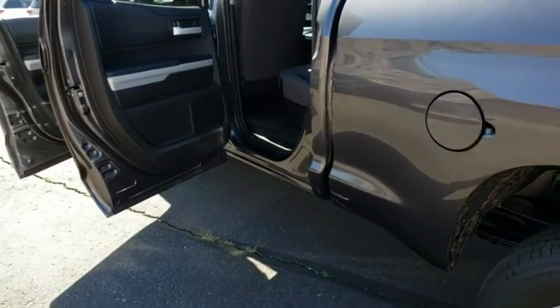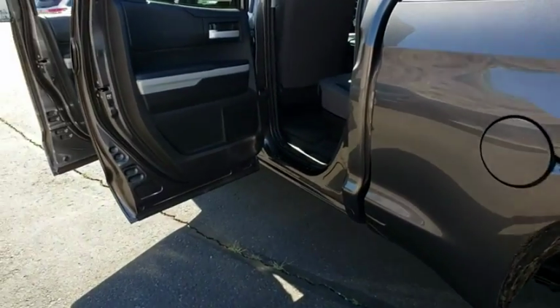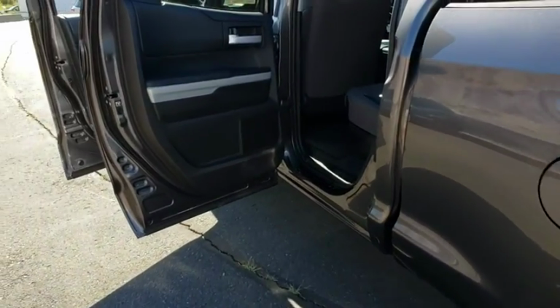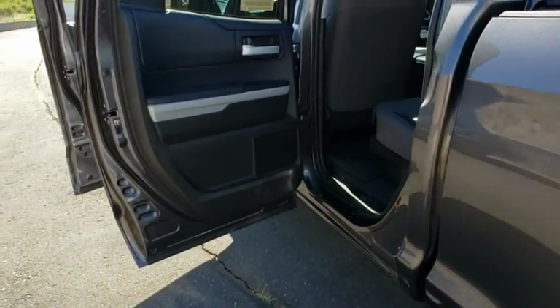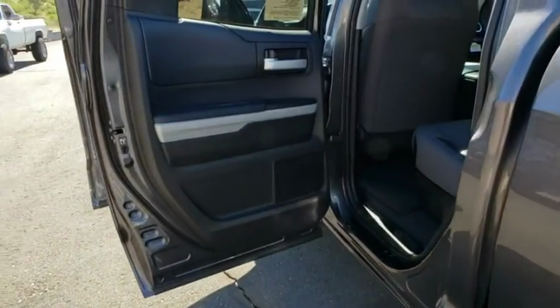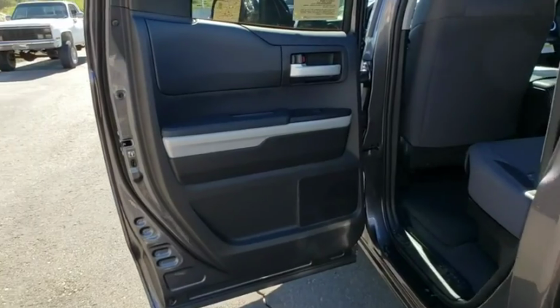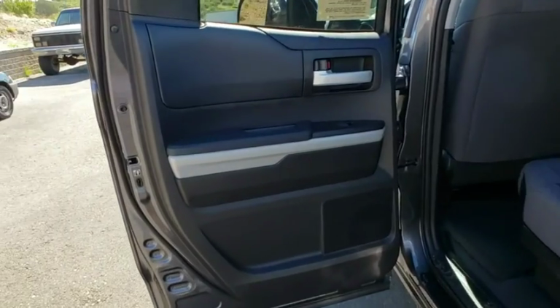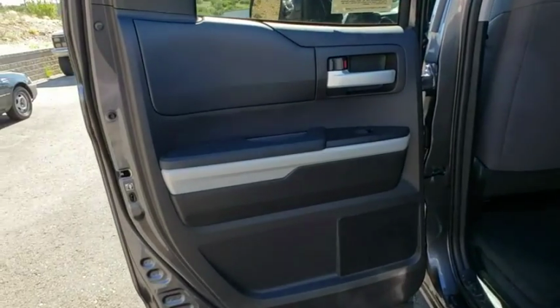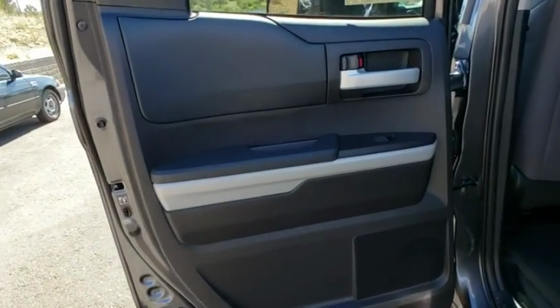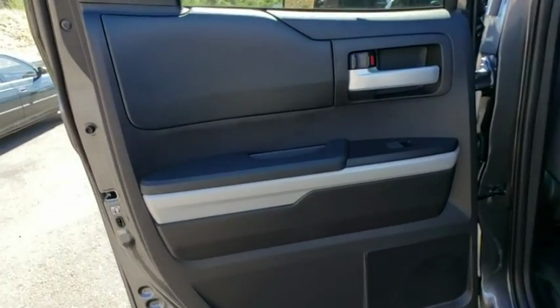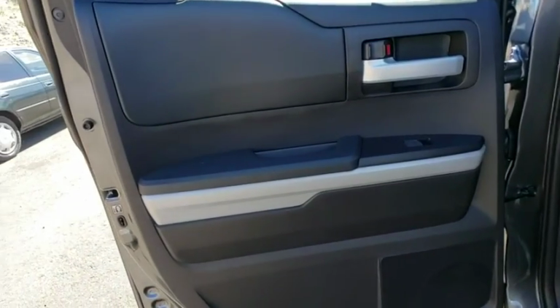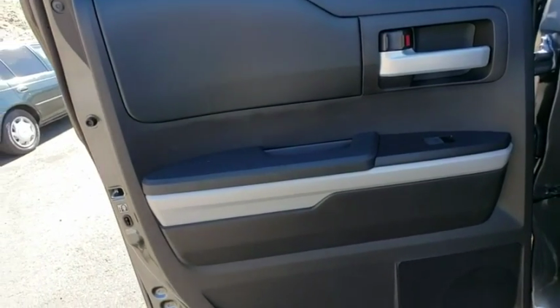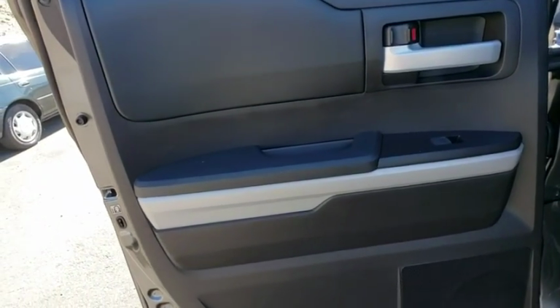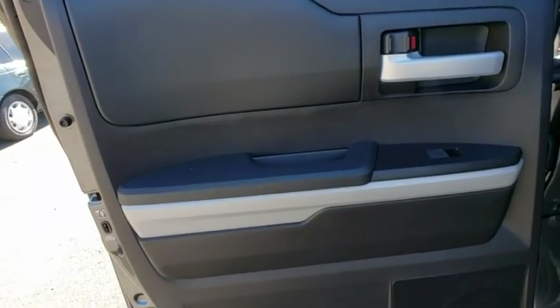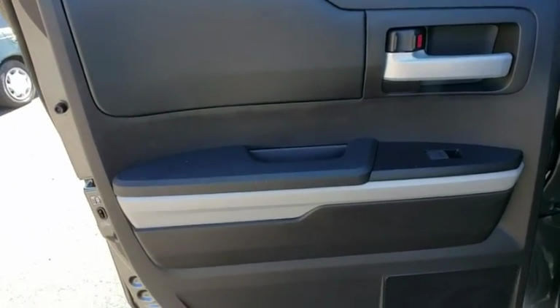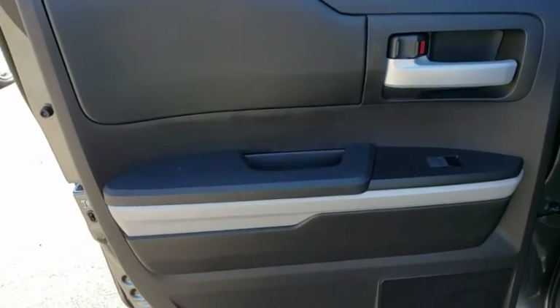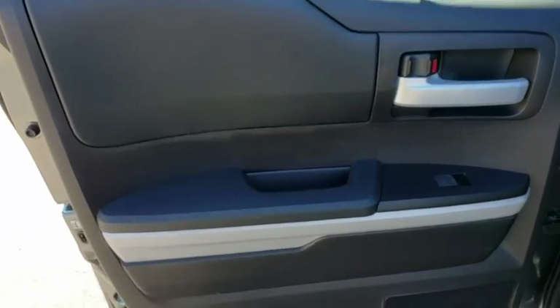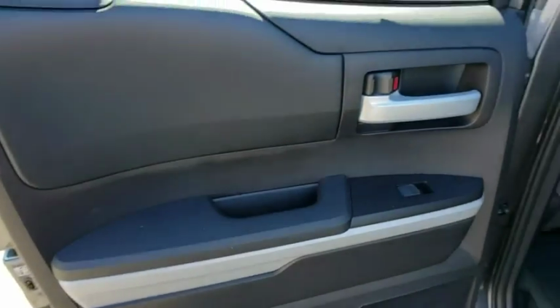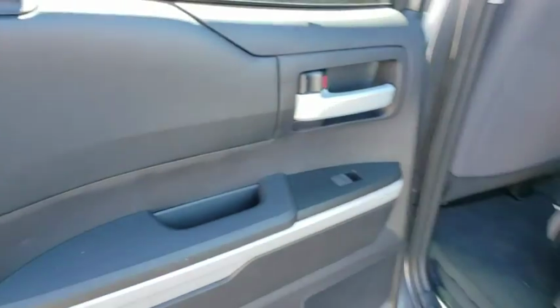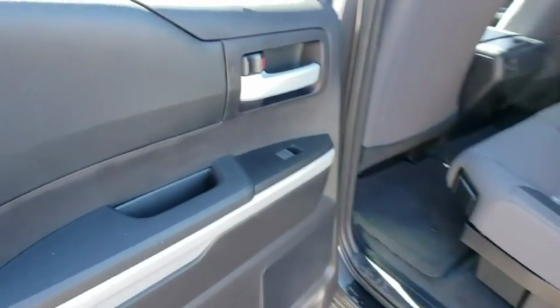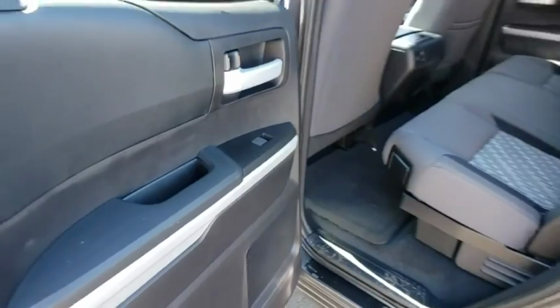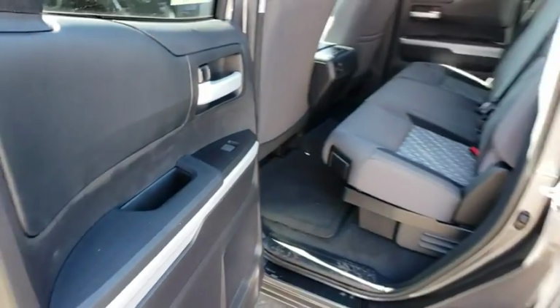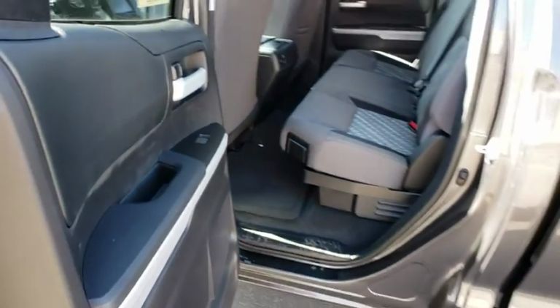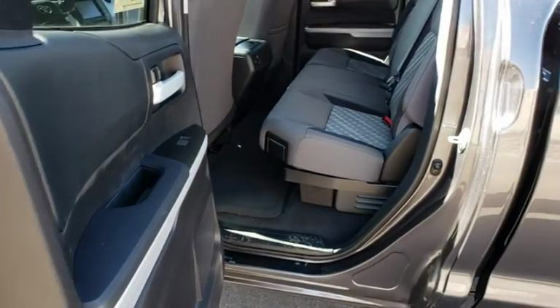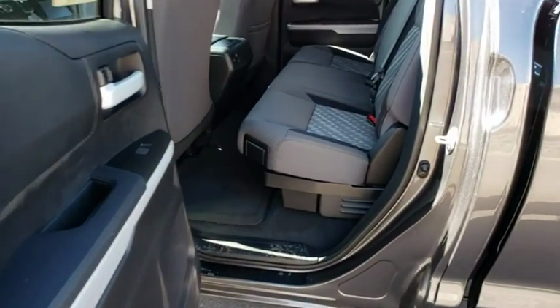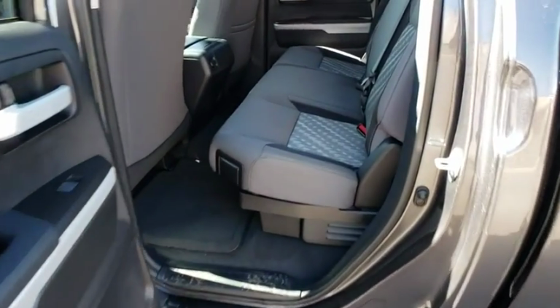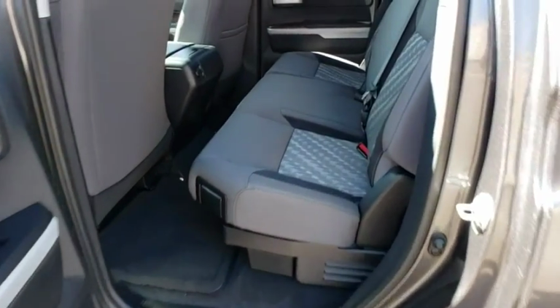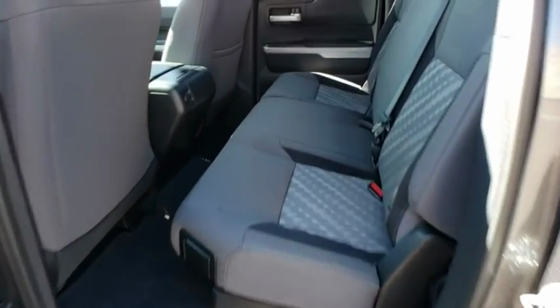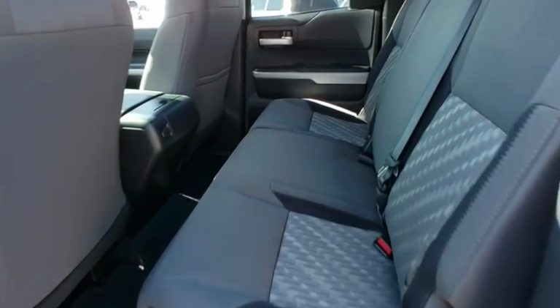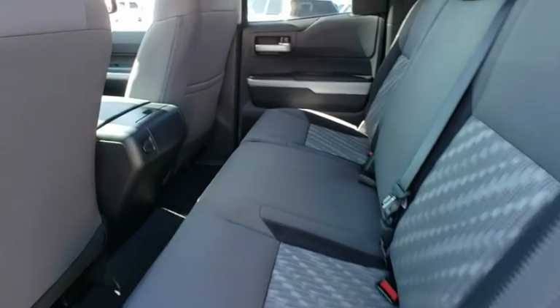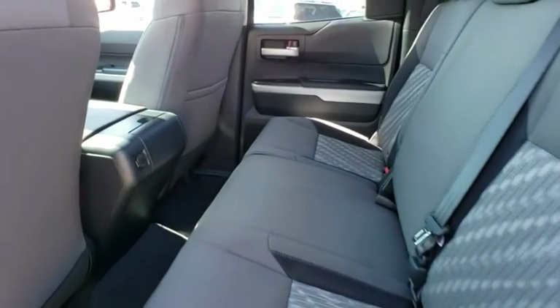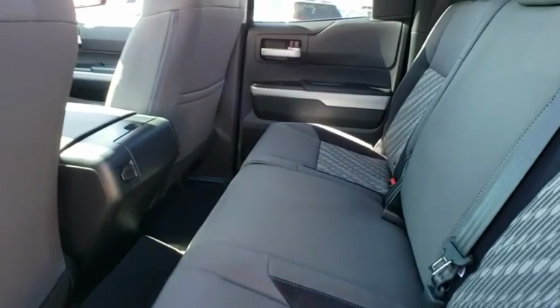Trip computer, compass, power windows, panic alarm, tachometer, Sirius satellite radio, remote keyless entry, brake assist, overhead console, and front bucket seats.